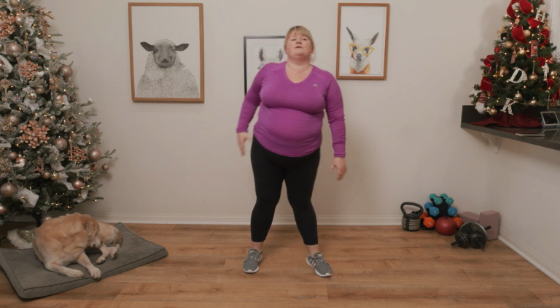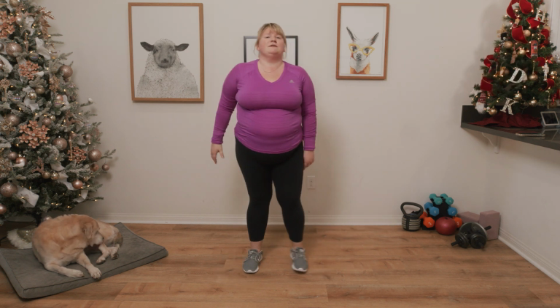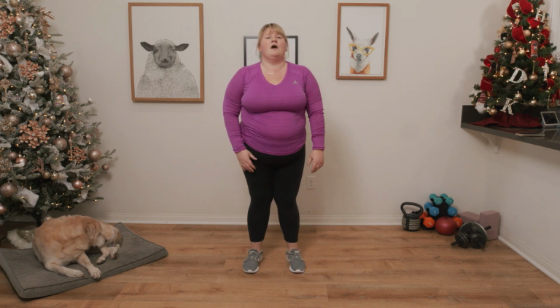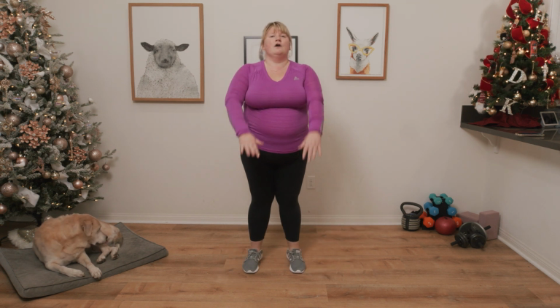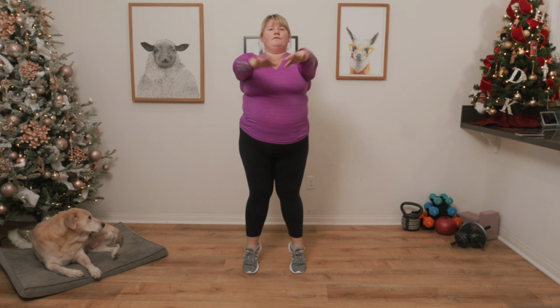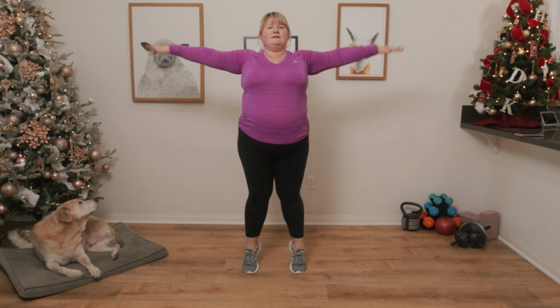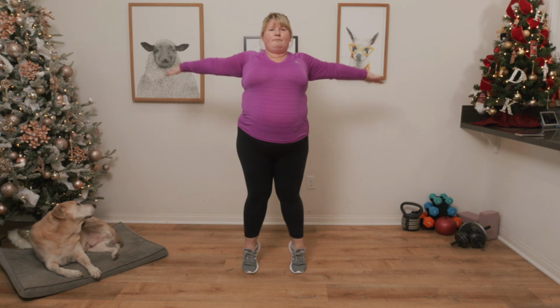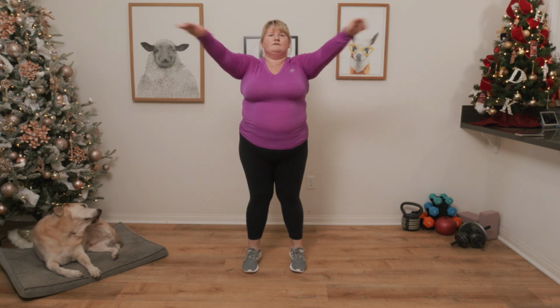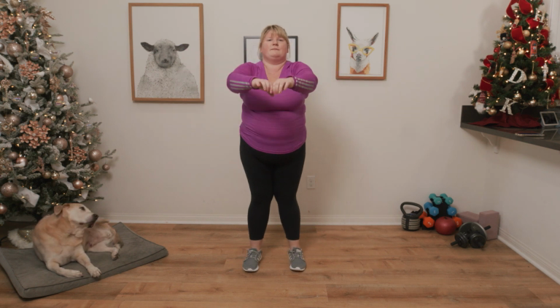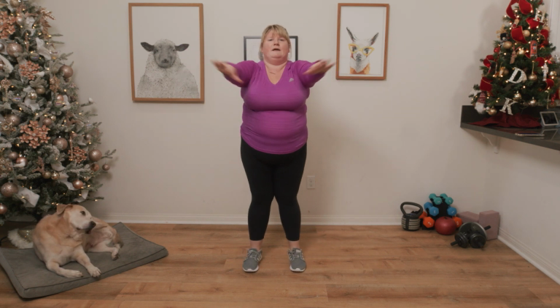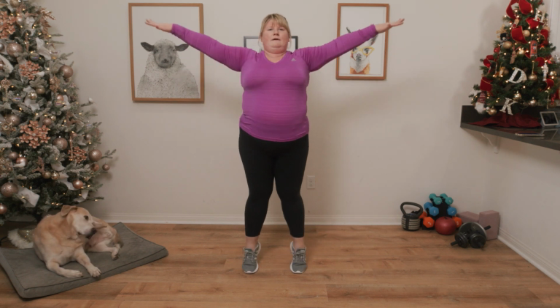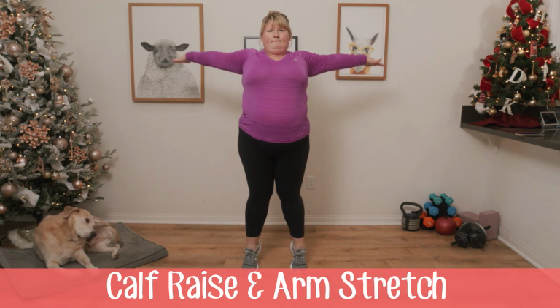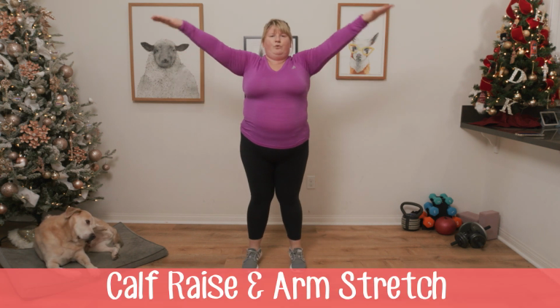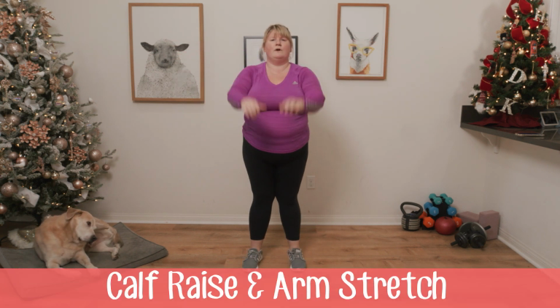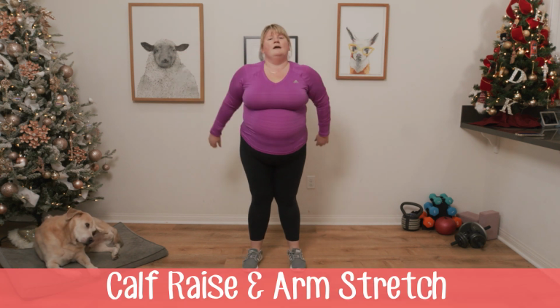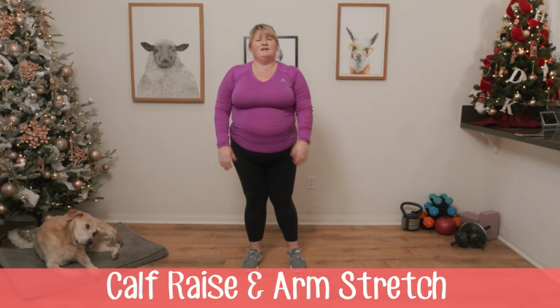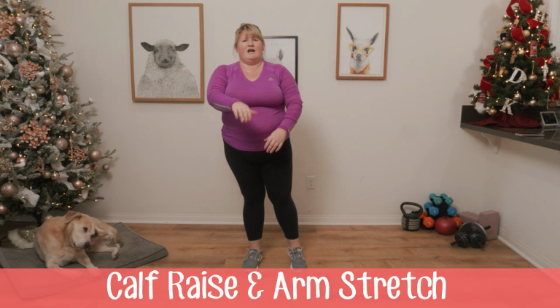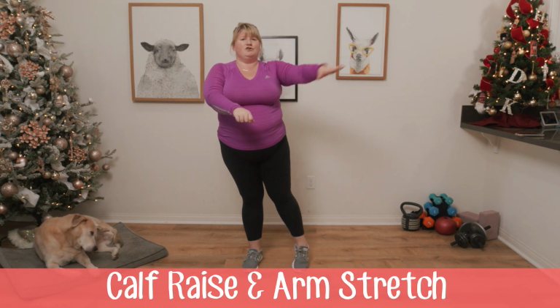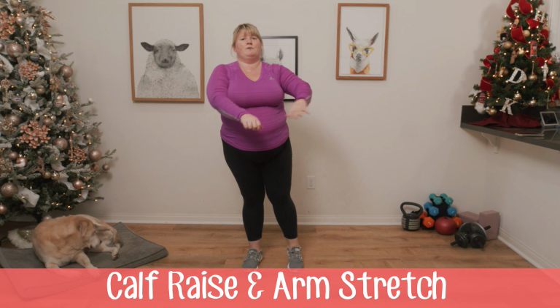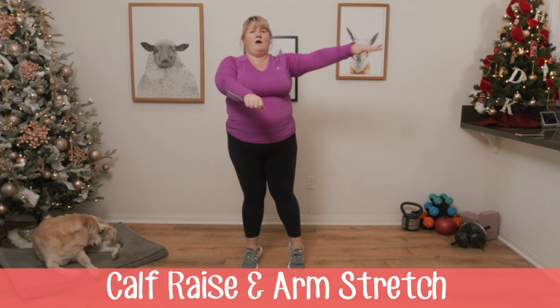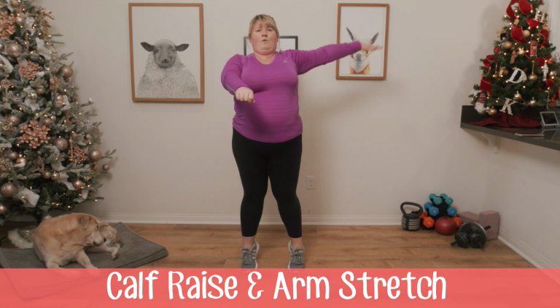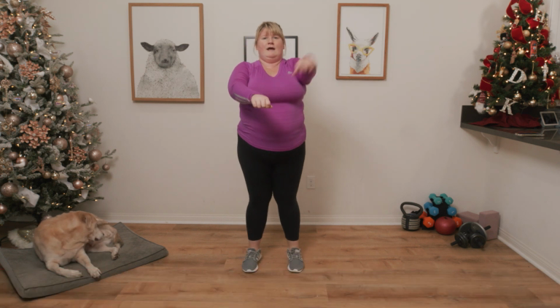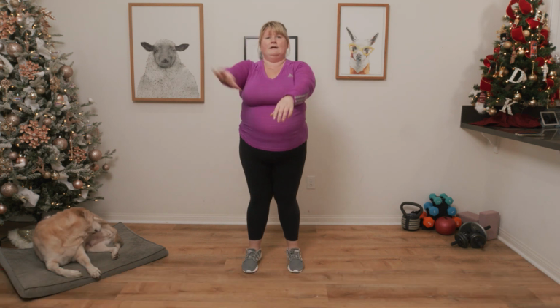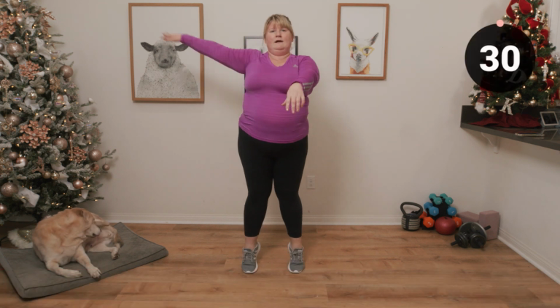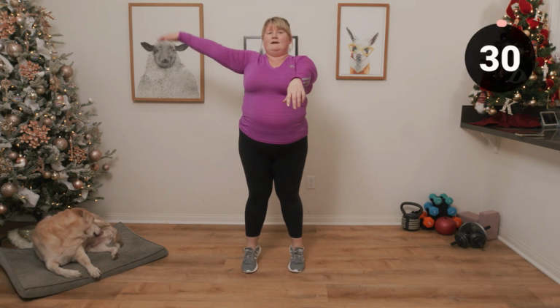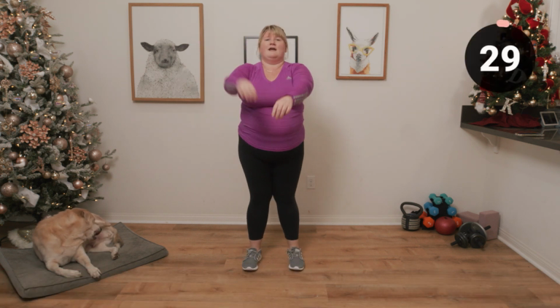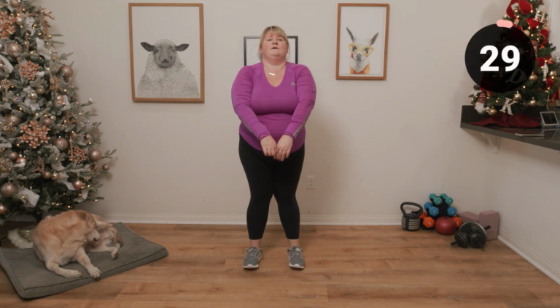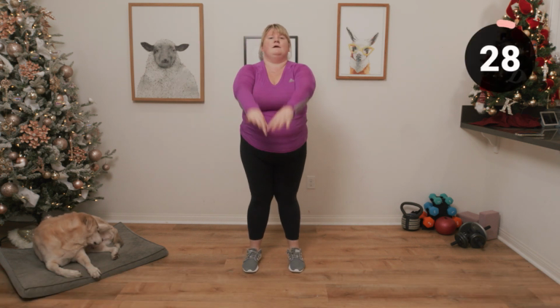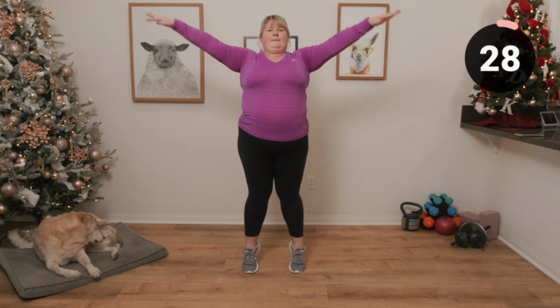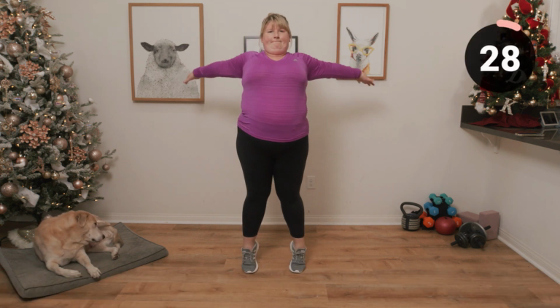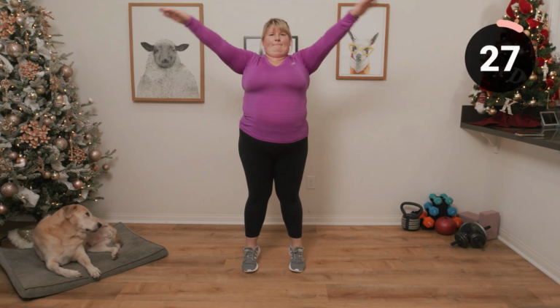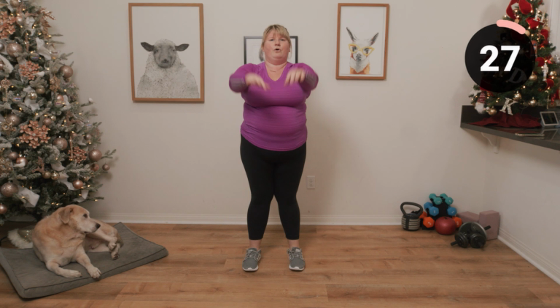Next up we're just going to be doing calf raises and pulling those arms back. If you need a chair and you can just do it with one hand, that's okay too.